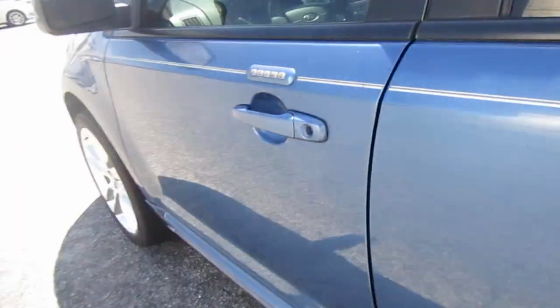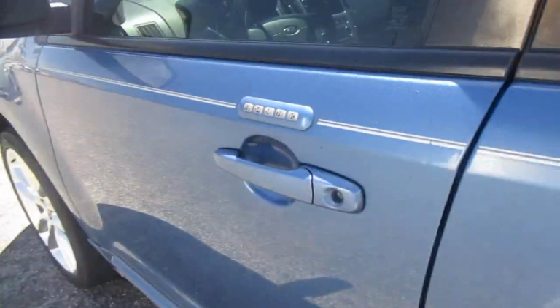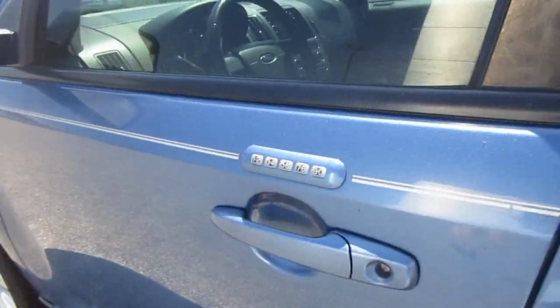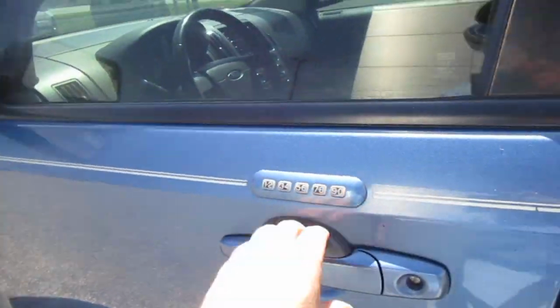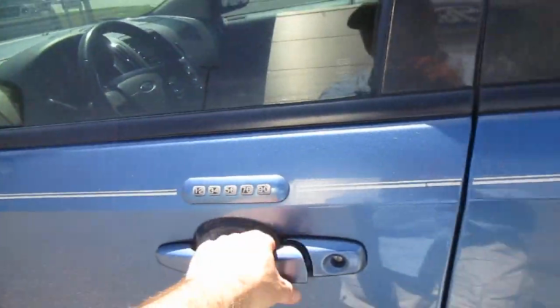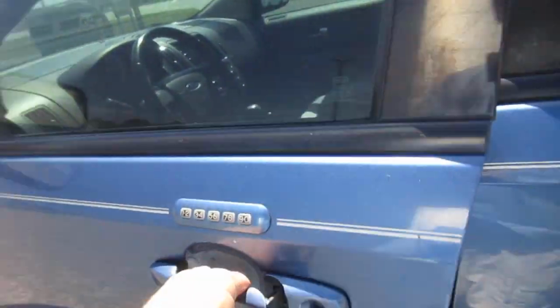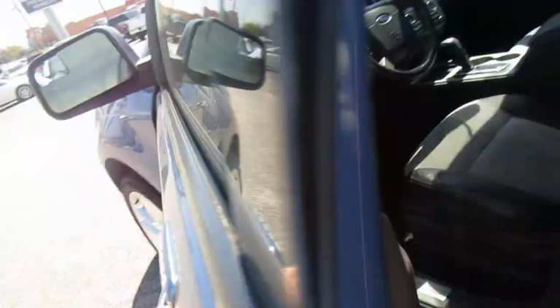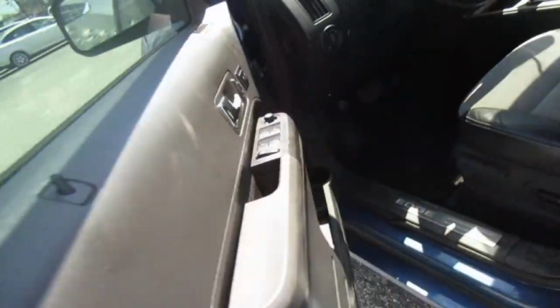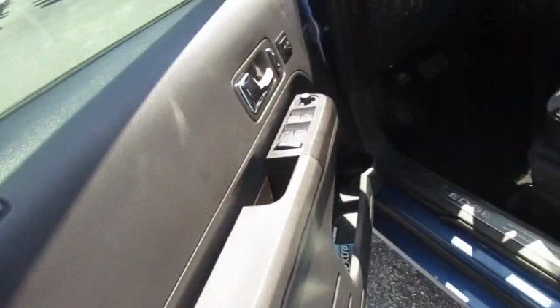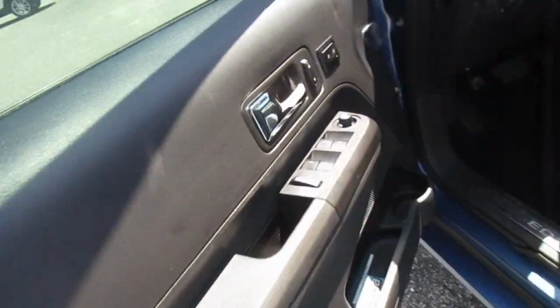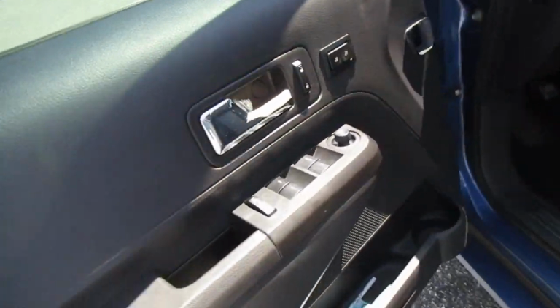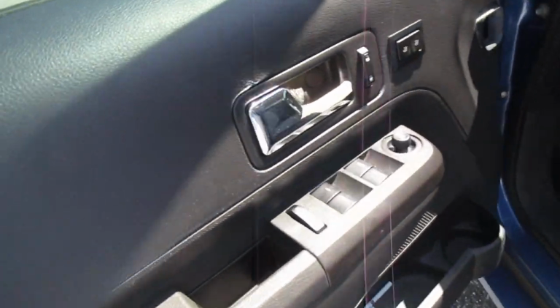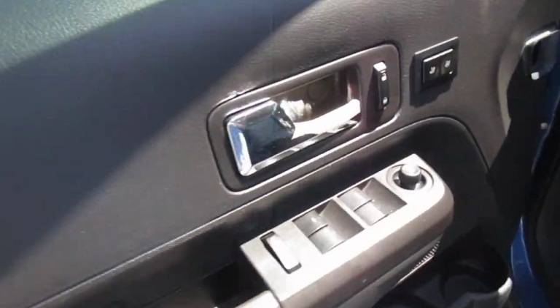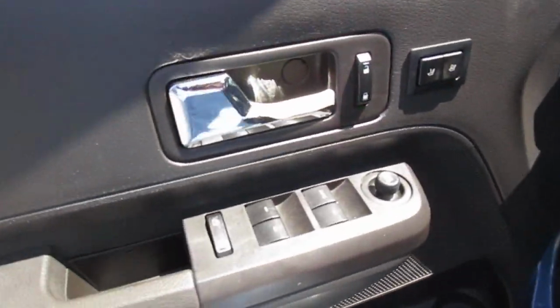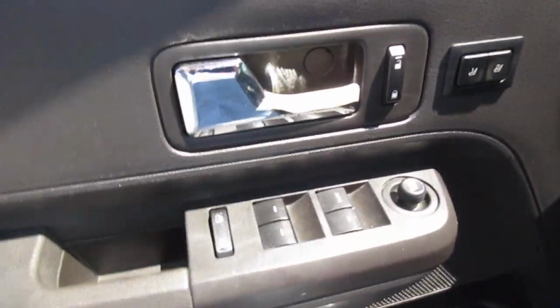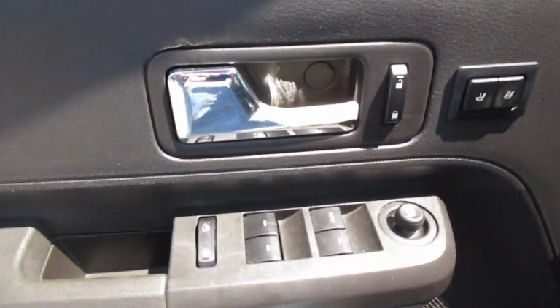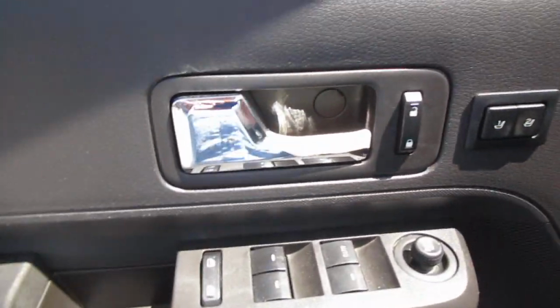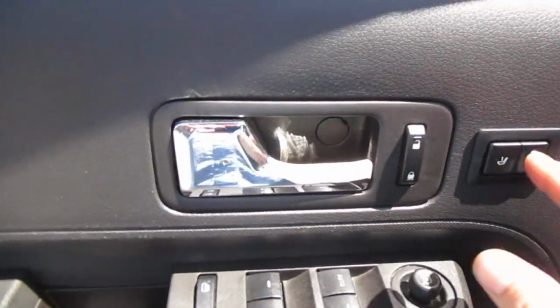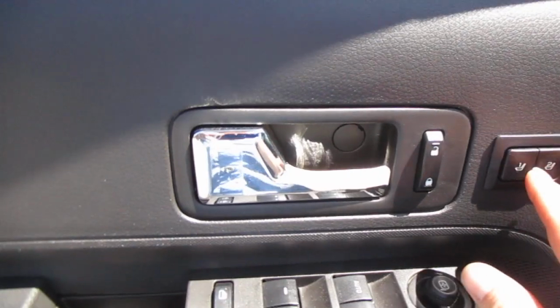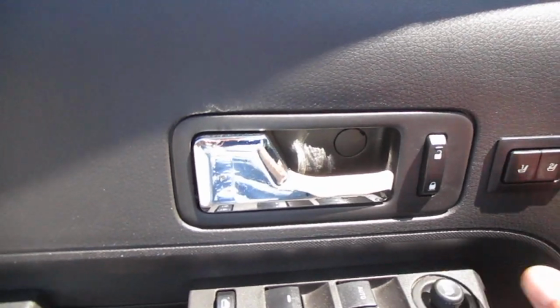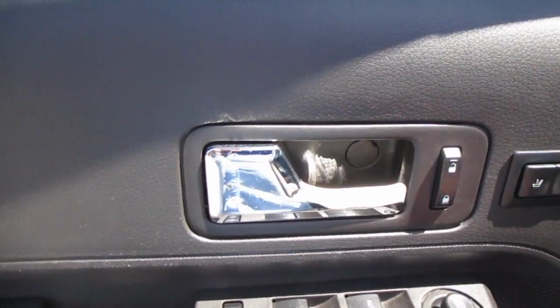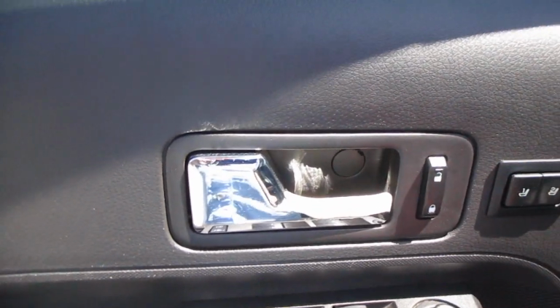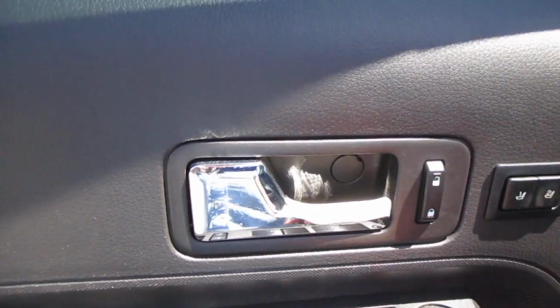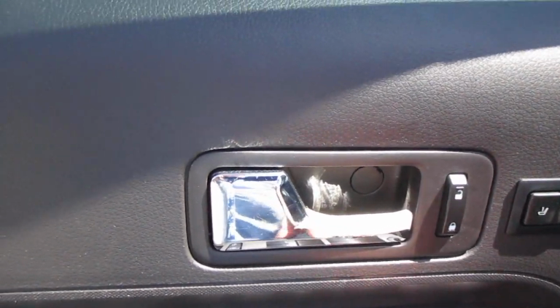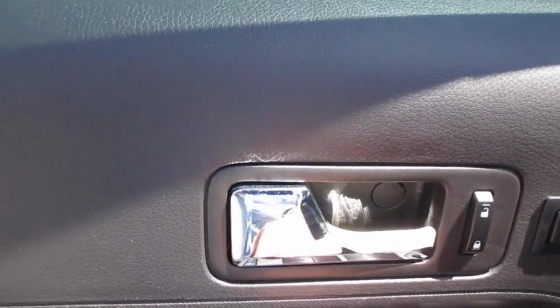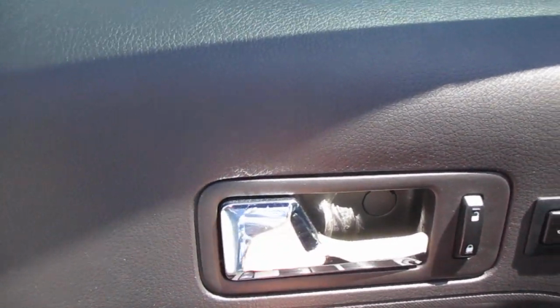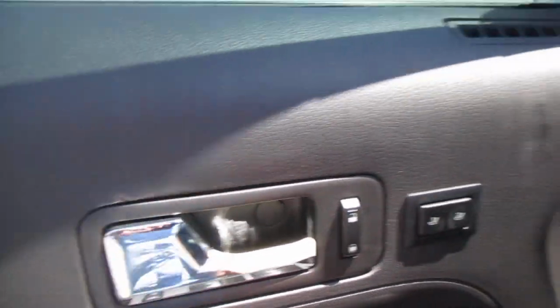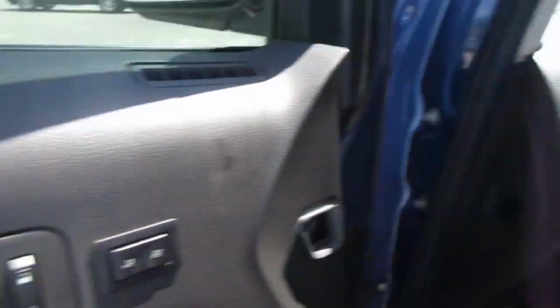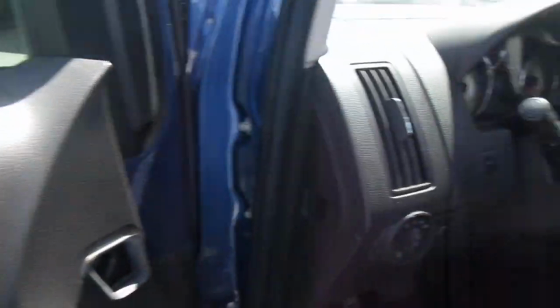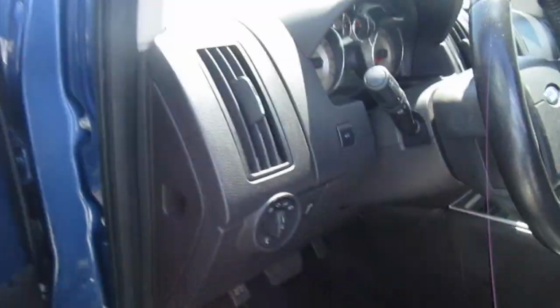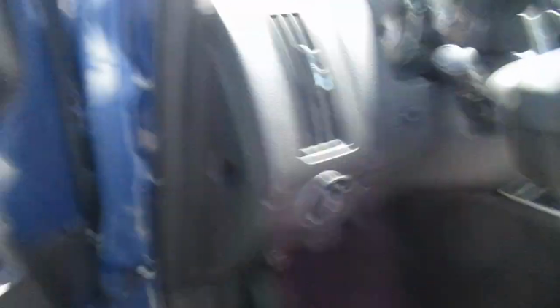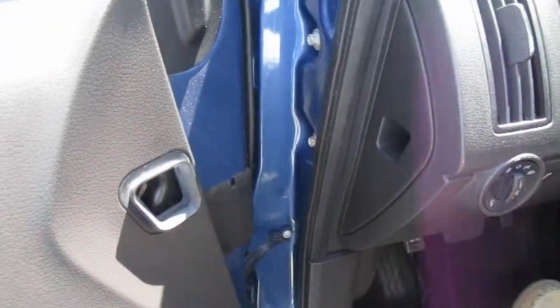Keyless entry in the door. Power mirrors, two-position memory seating, power windows, and child safety locks are all handled on the door panel.